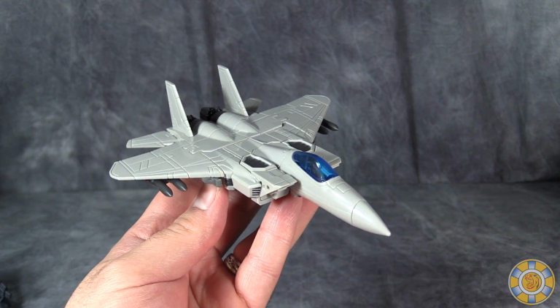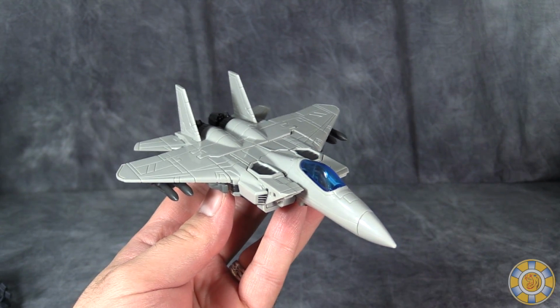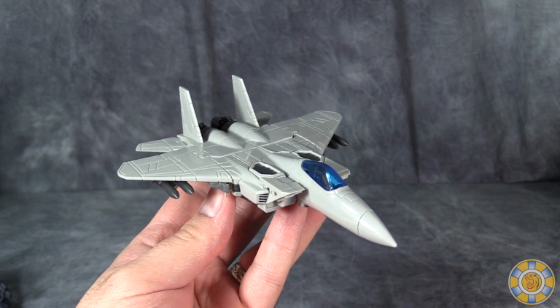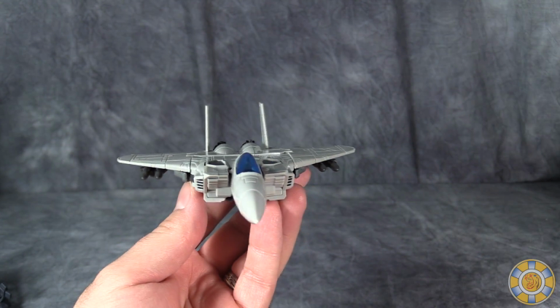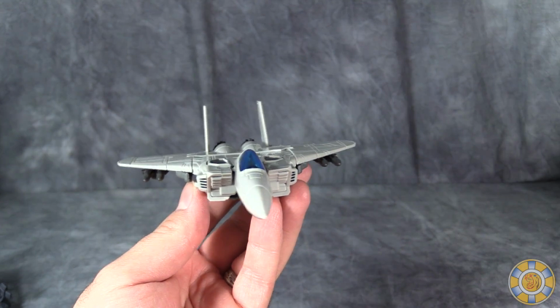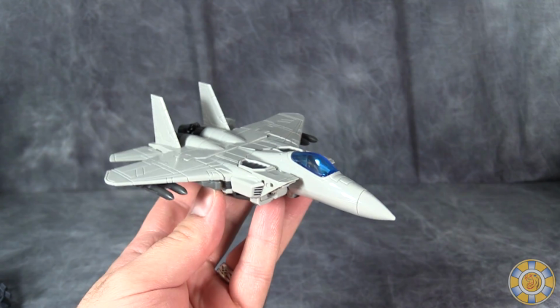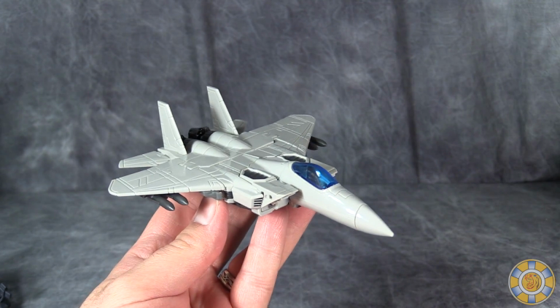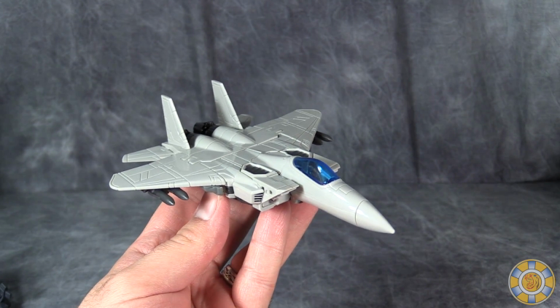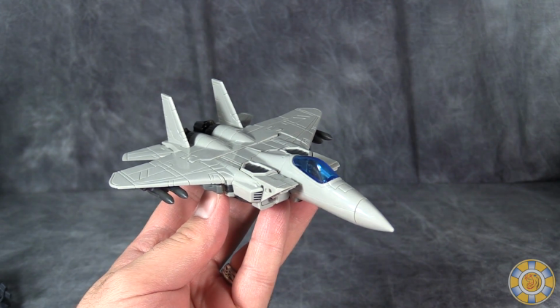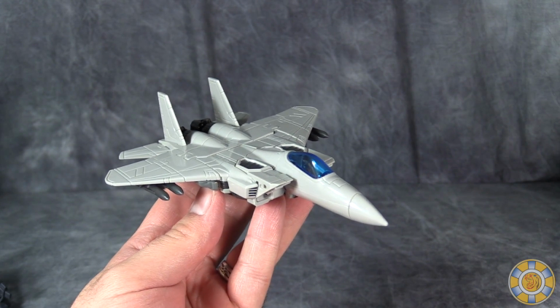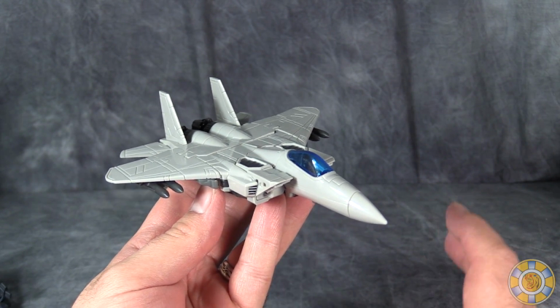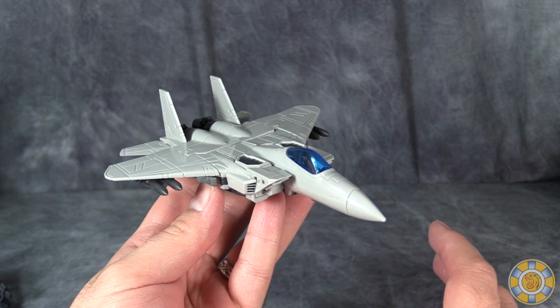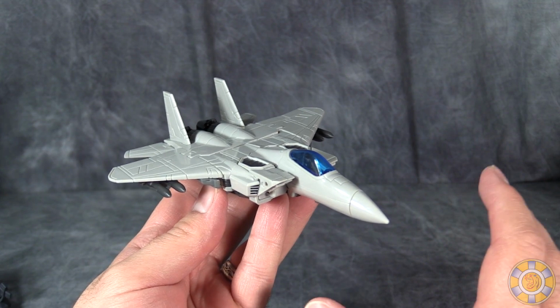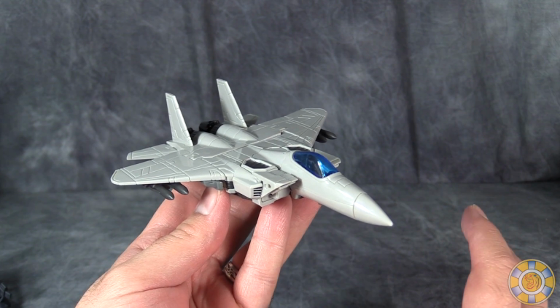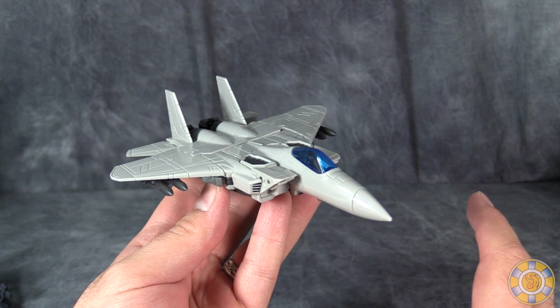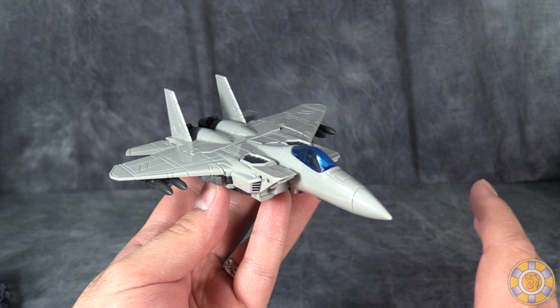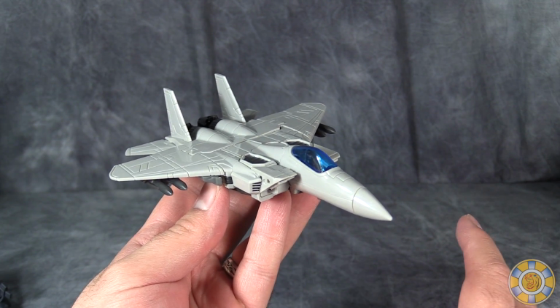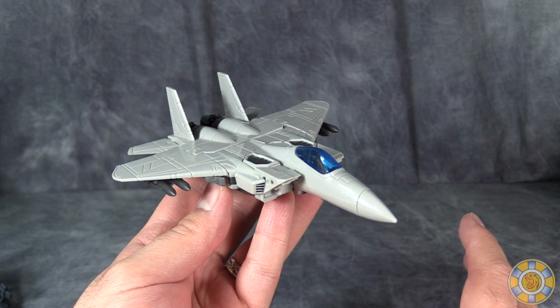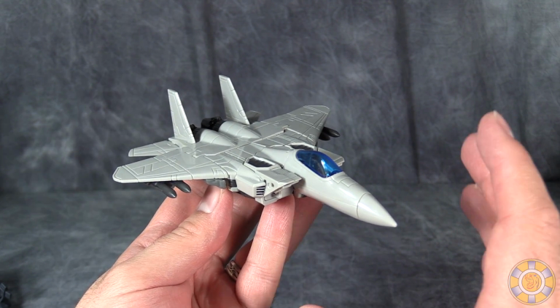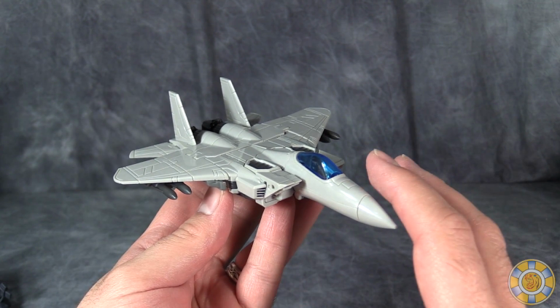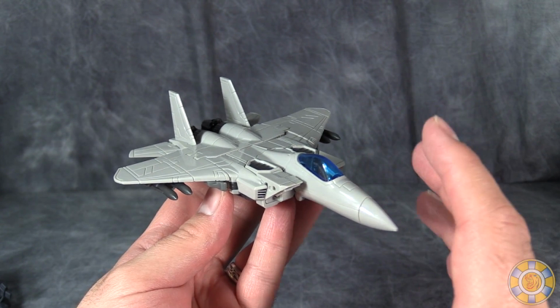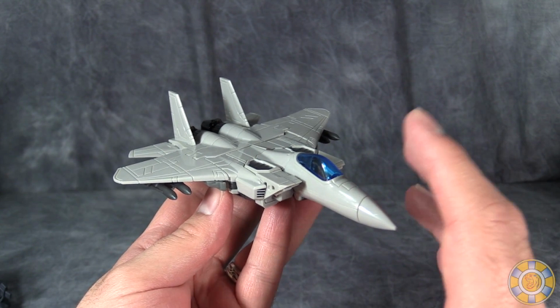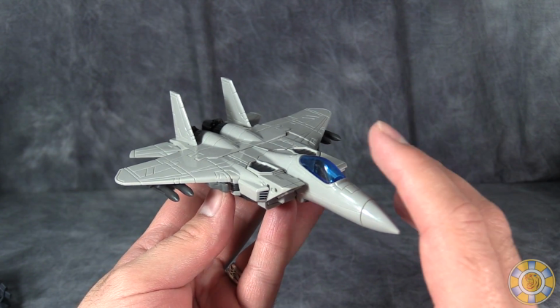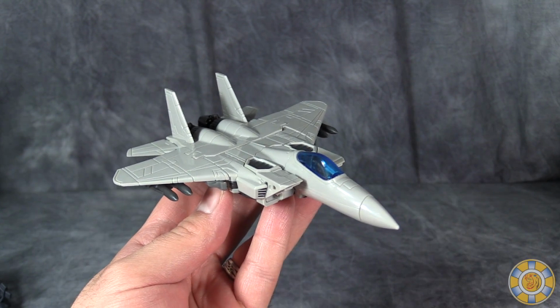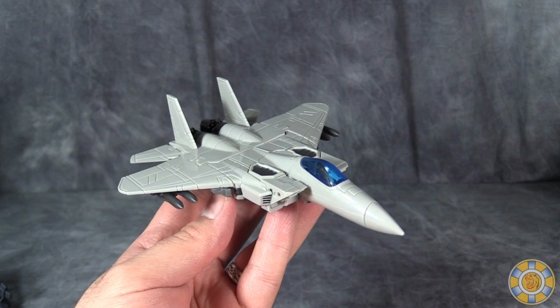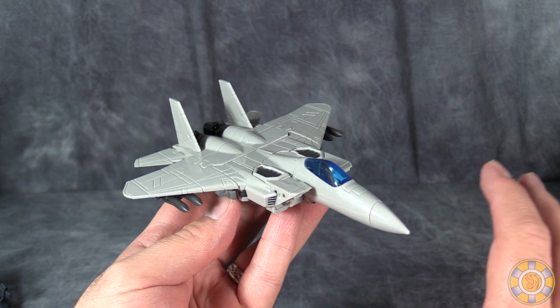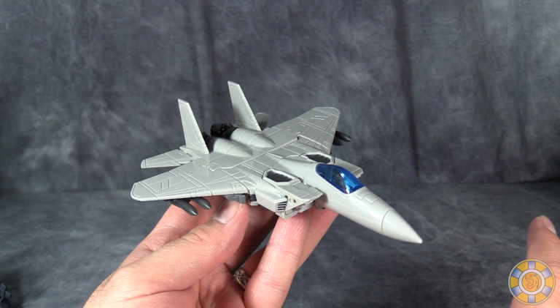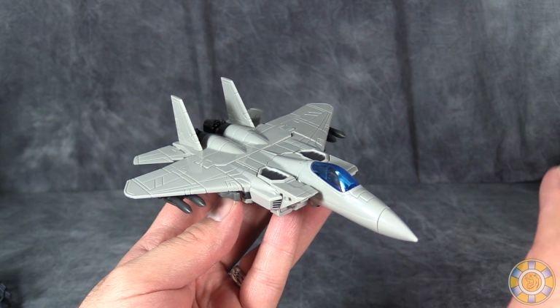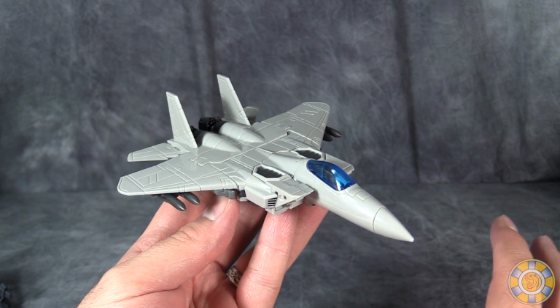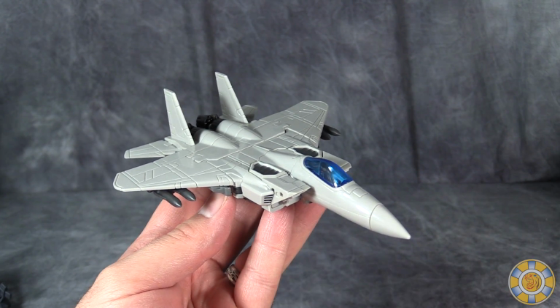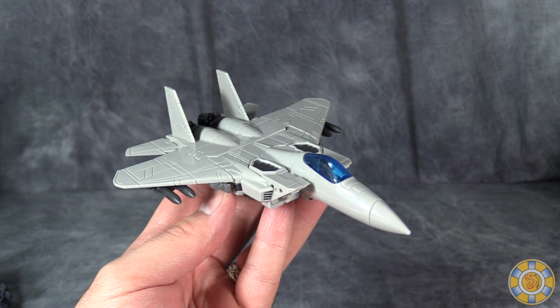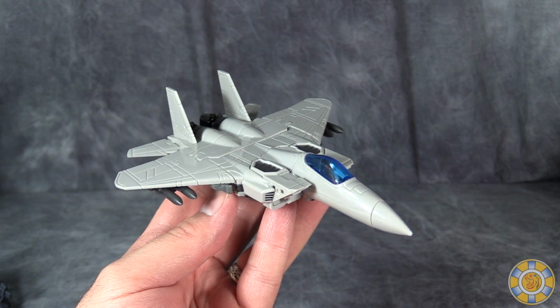Gang, I hope you've enjoyed this video review. I think this figure is worth picking up. I'm personally a fan of Battle Robo over Eagle and Rod Drill, but all of them are definitely worth having in your collection.